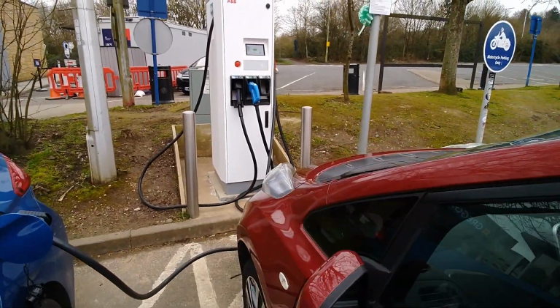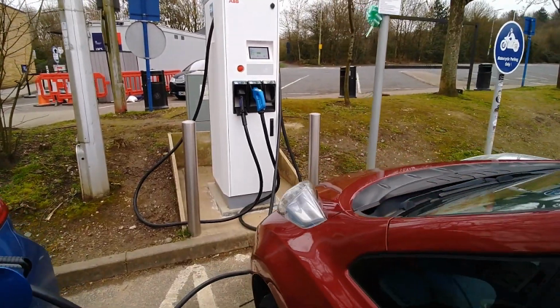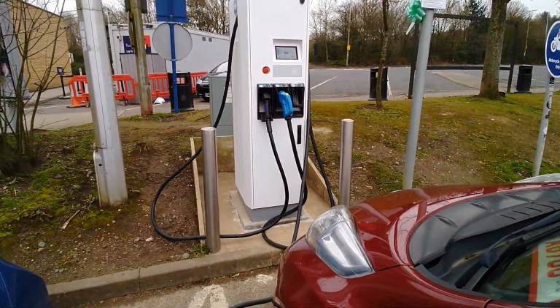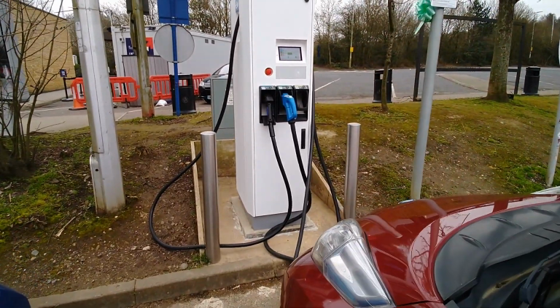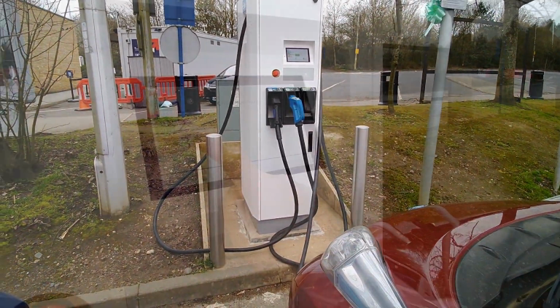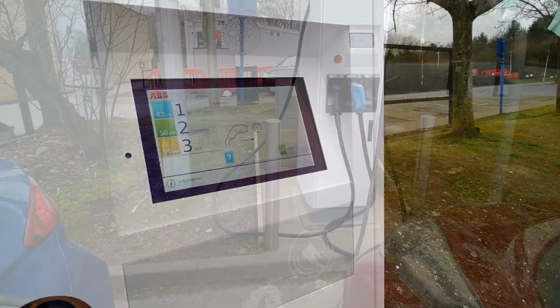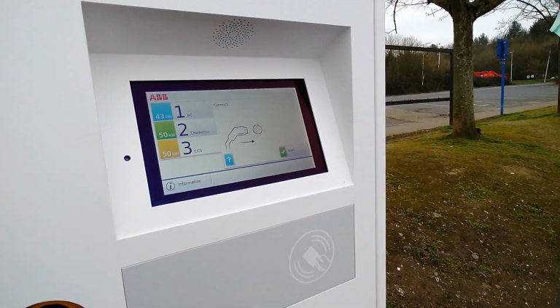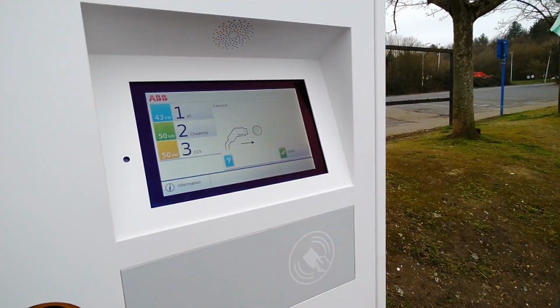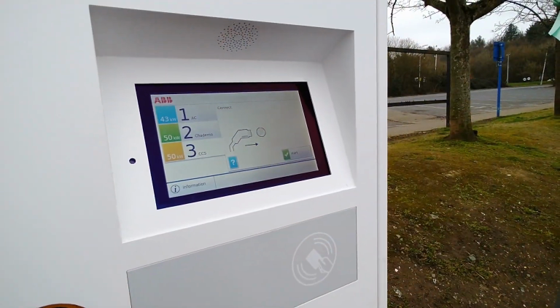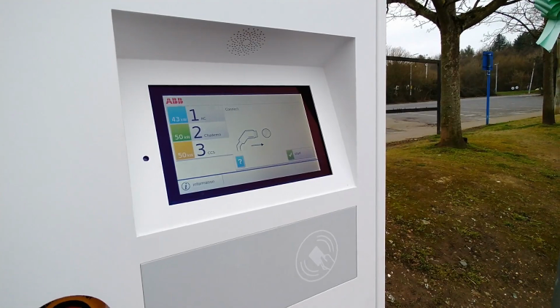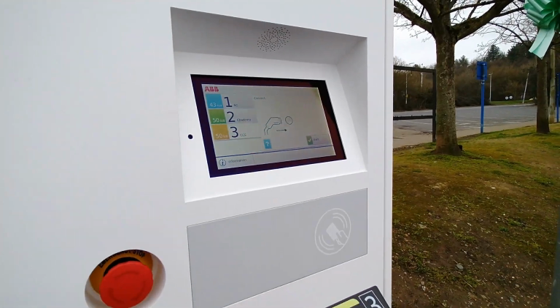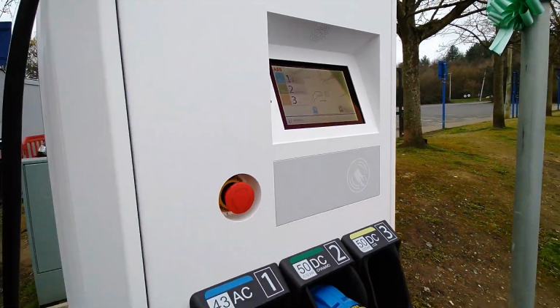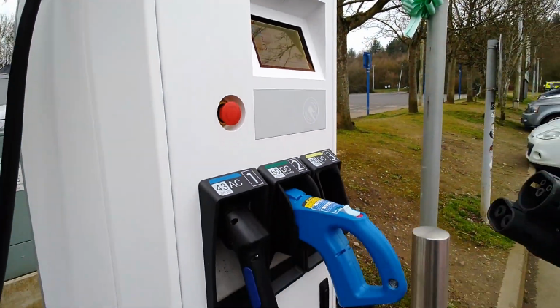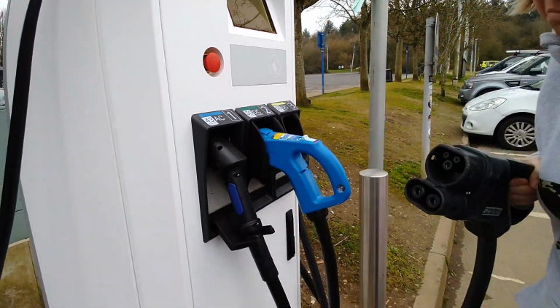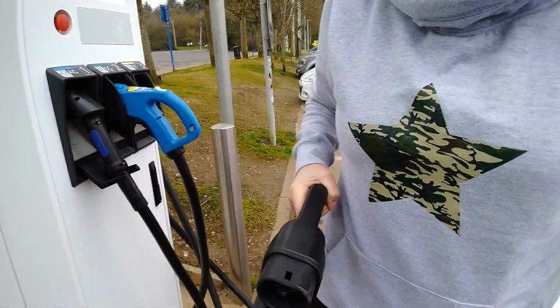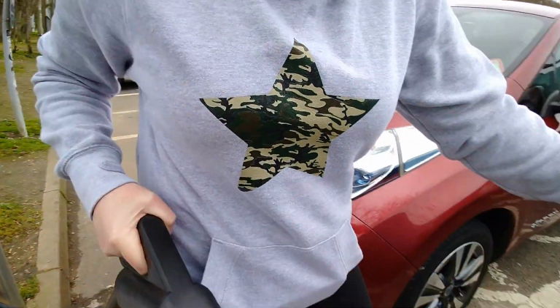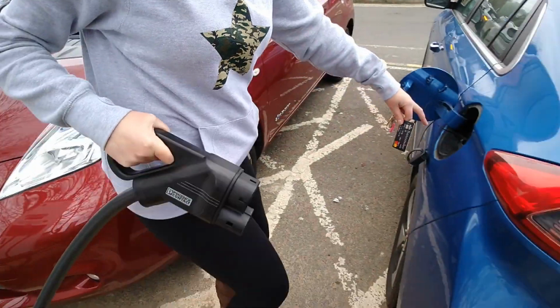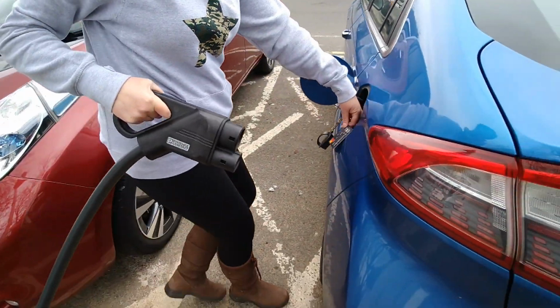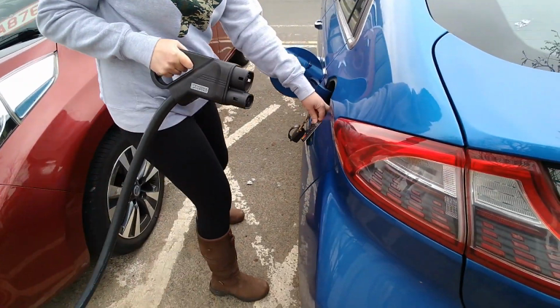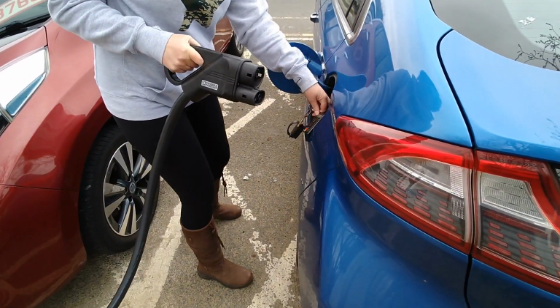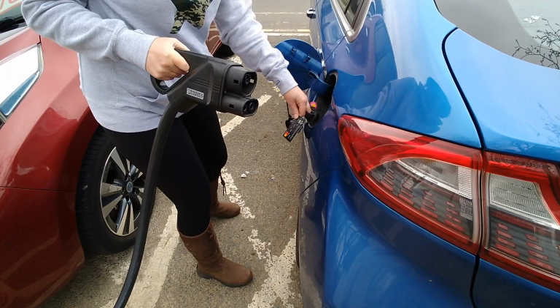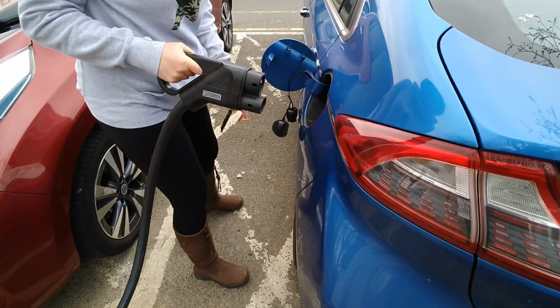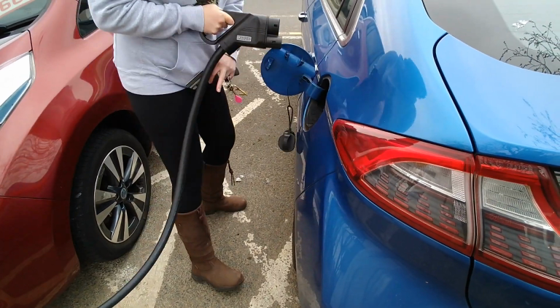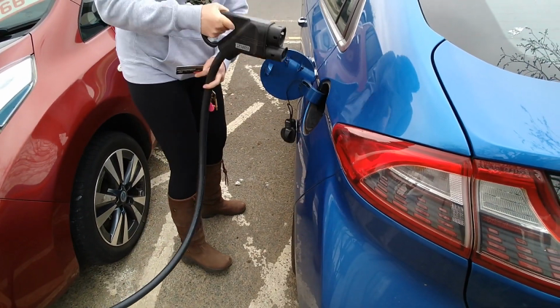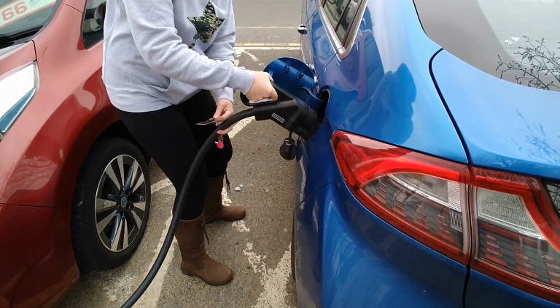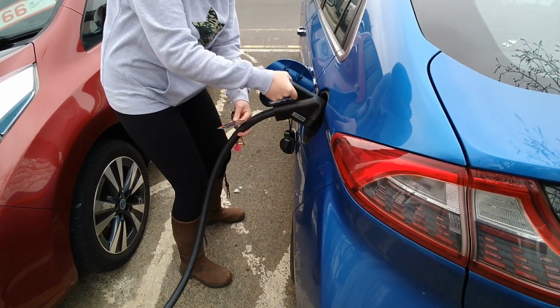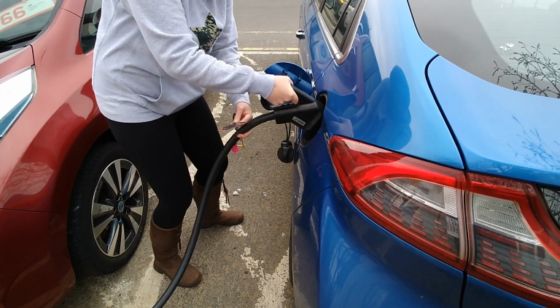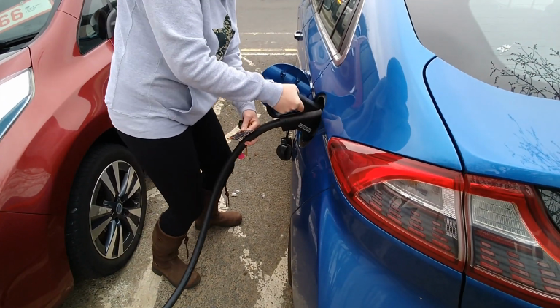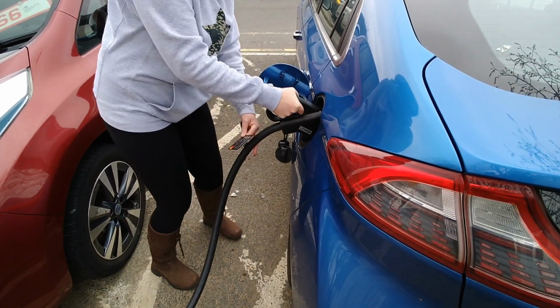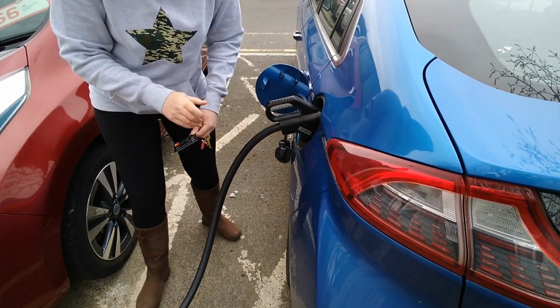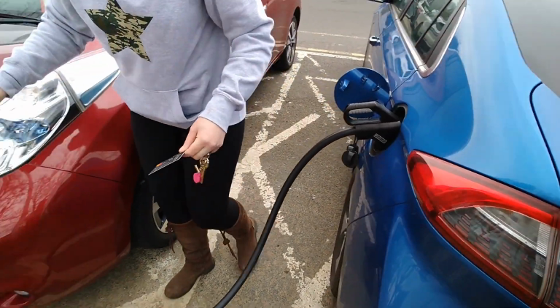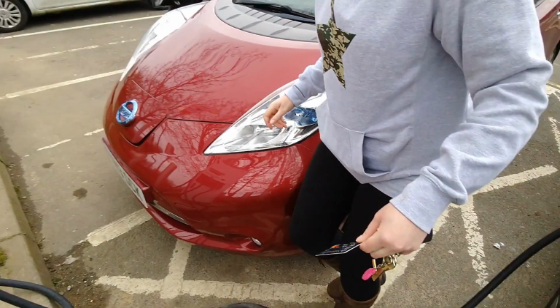So anyway, we've just plugged in the Ioniq there and we are charging. This machine is actually on free vend today, so we didn't need to do anything more apart from select the charging port and plug it into the car.